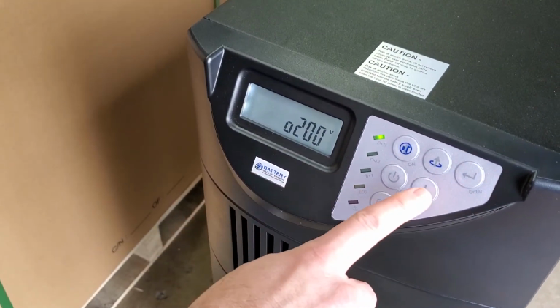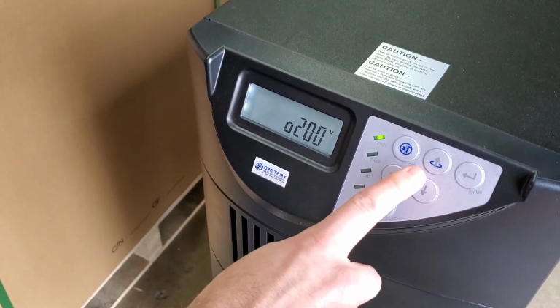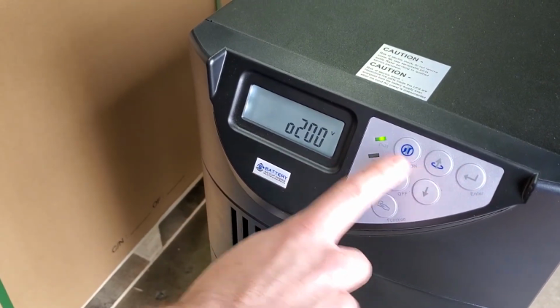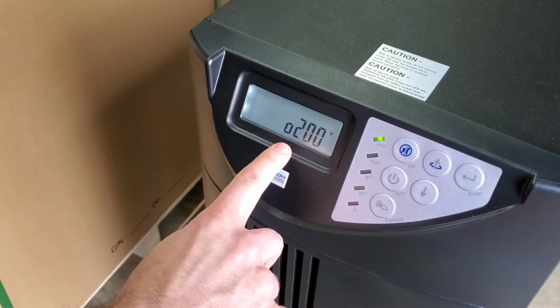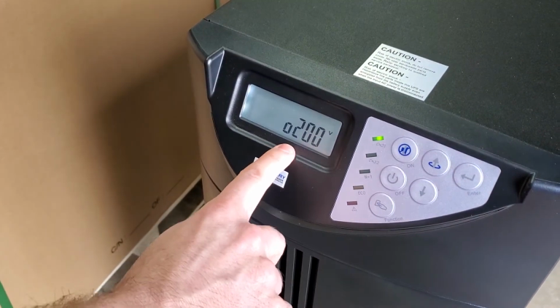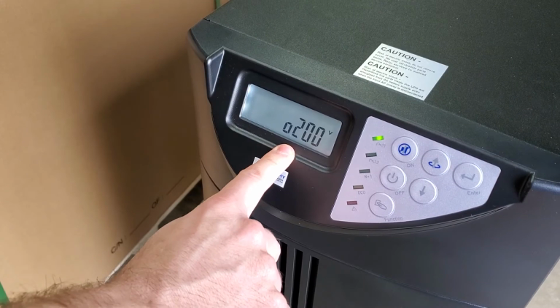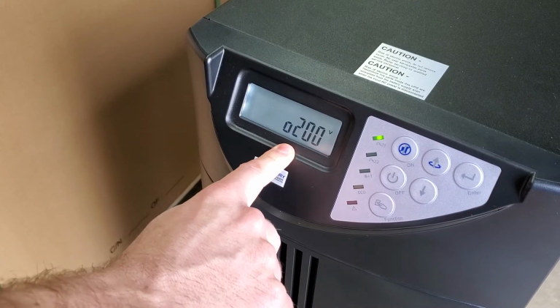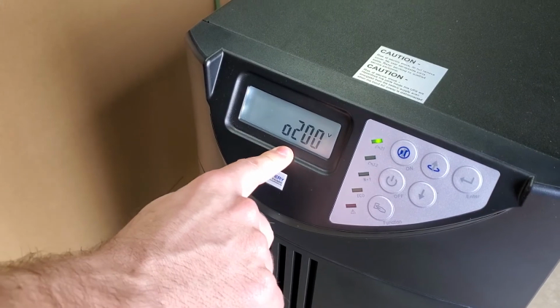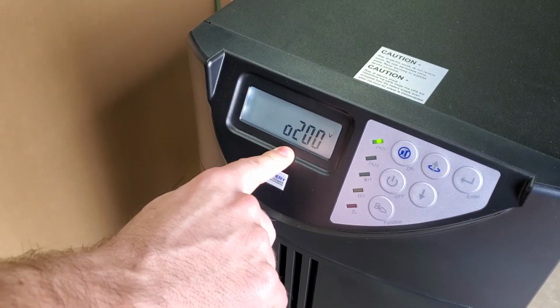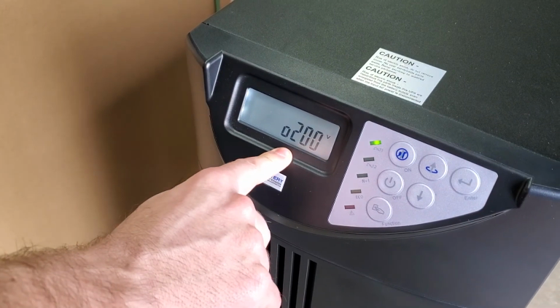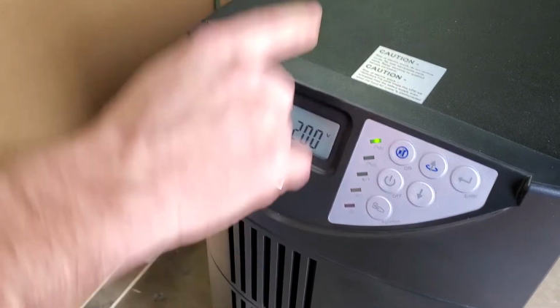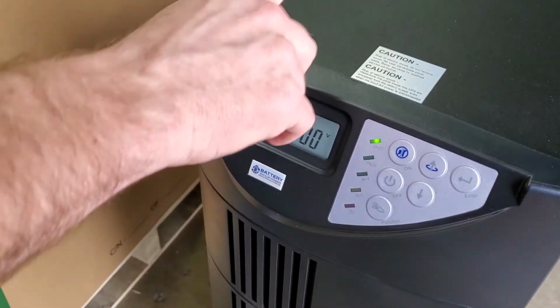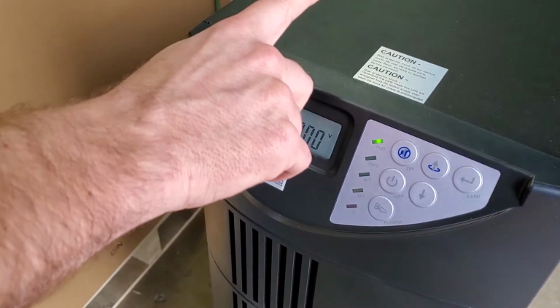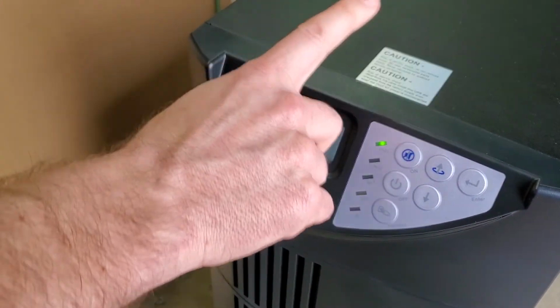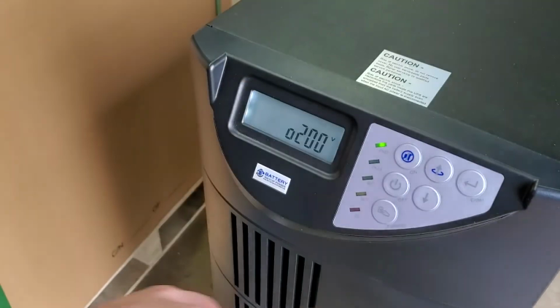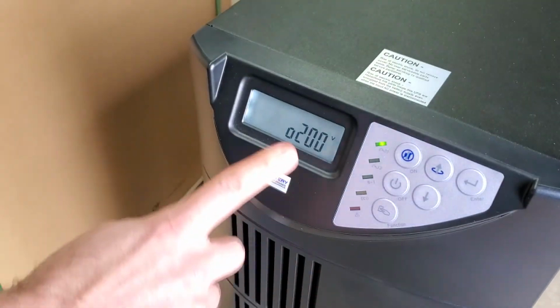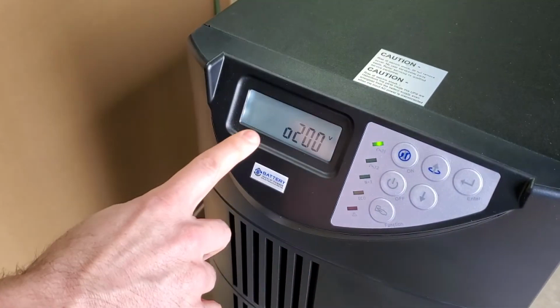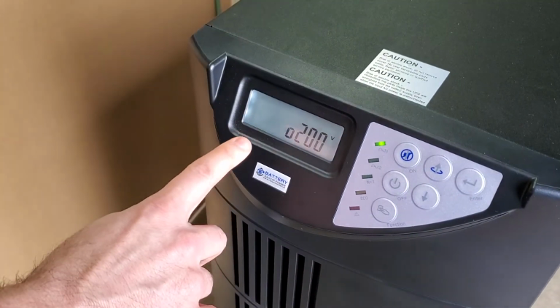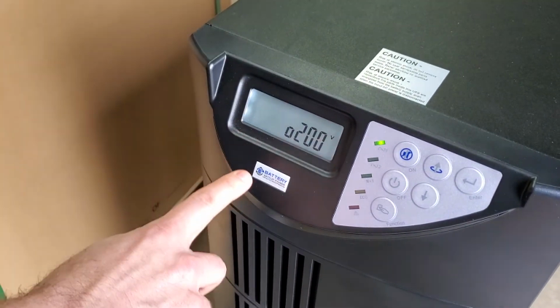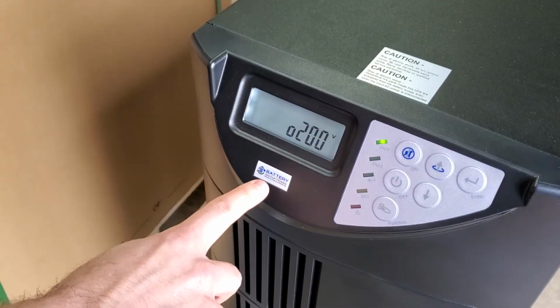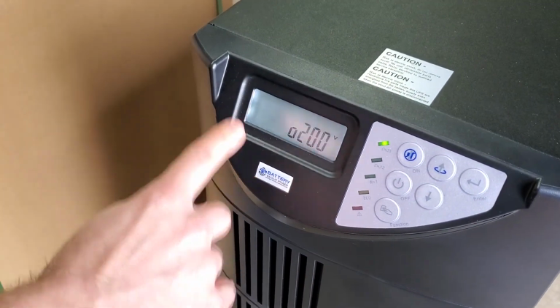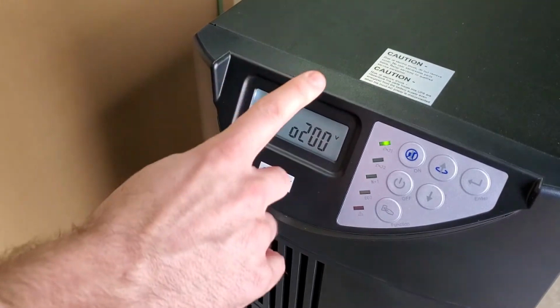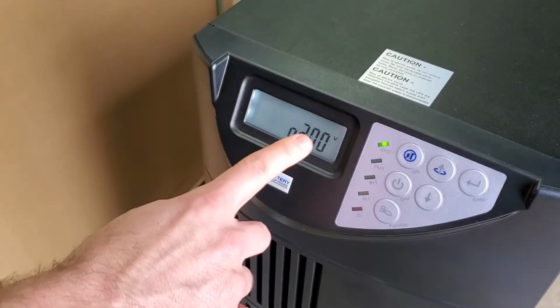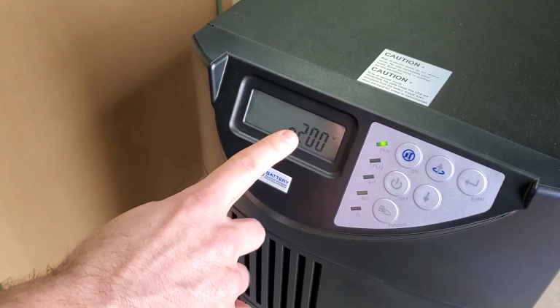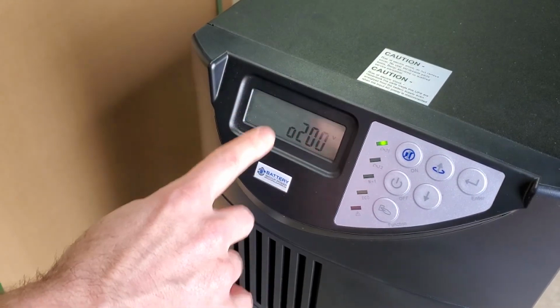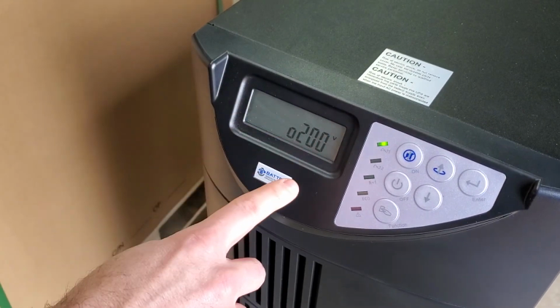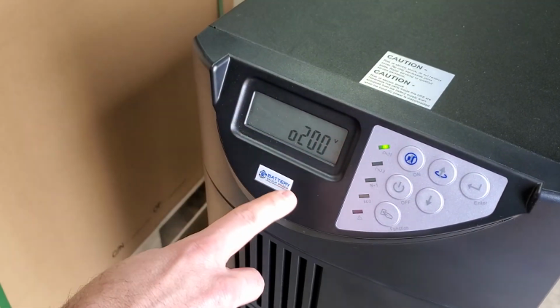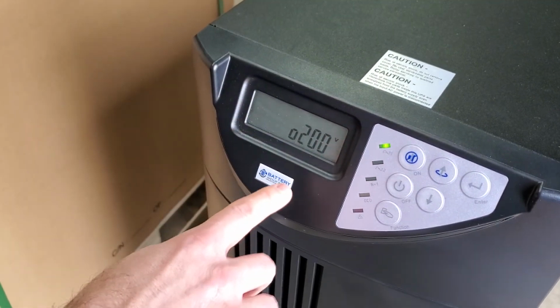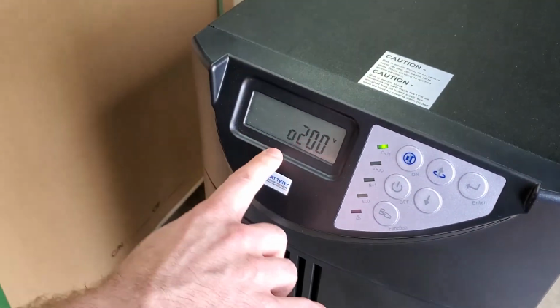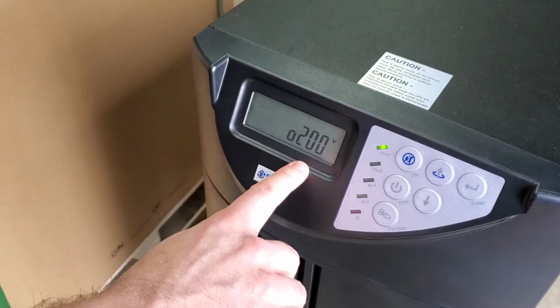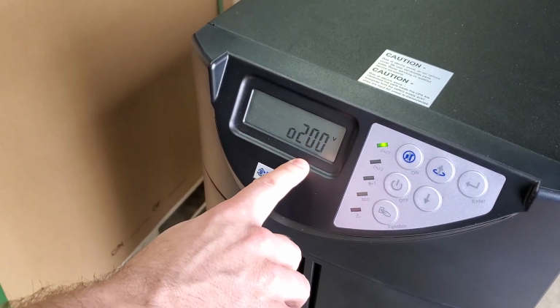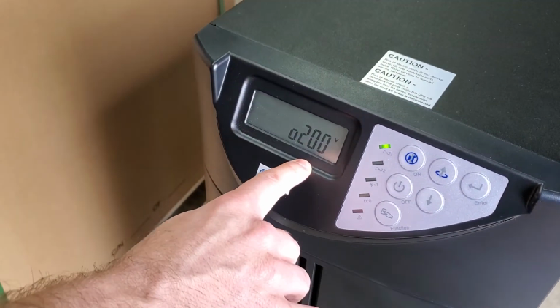We're setting this to 200 volts output, but on the transformer side that will turn the 120/240 output to 115/230. So make sure this is set to 200.